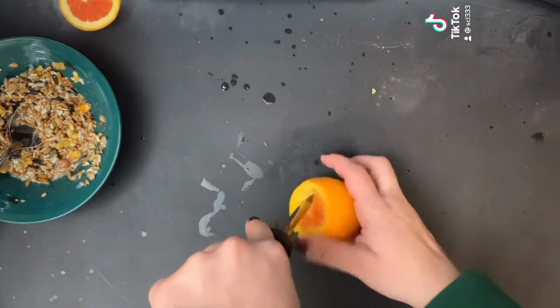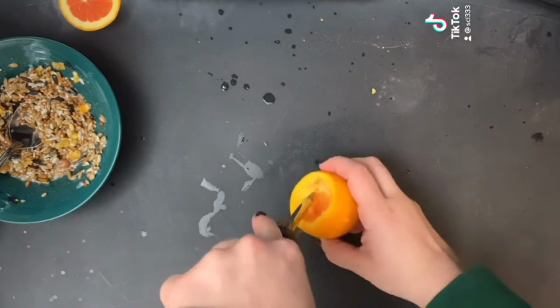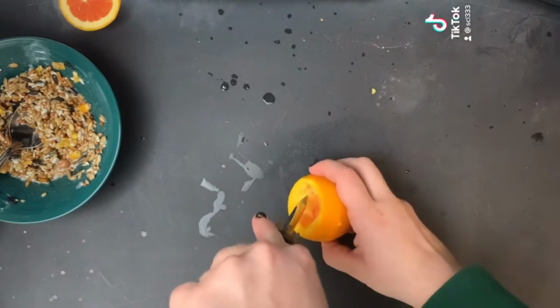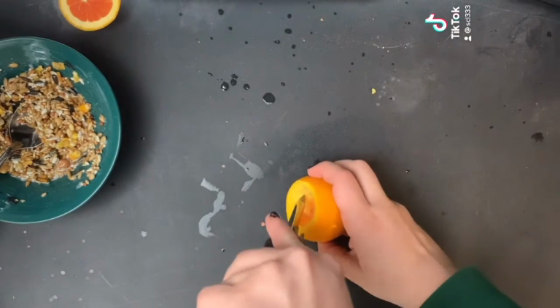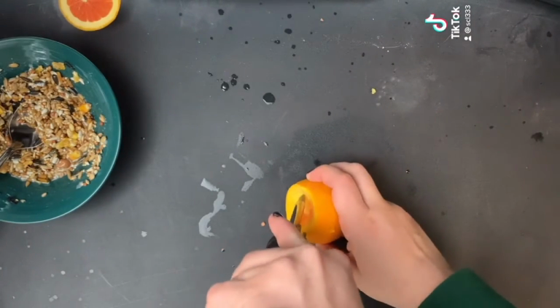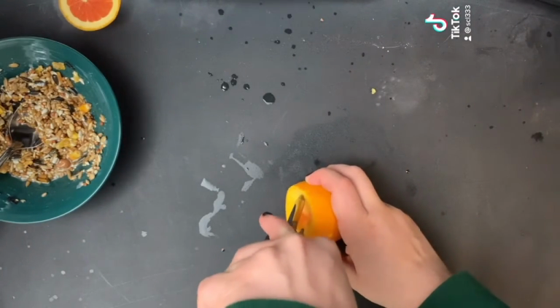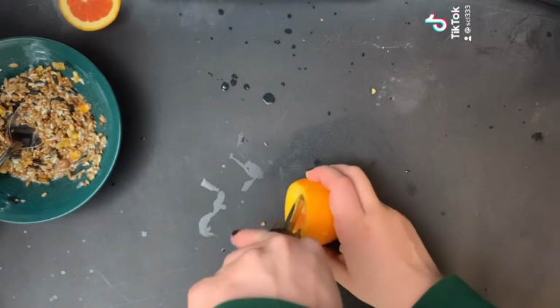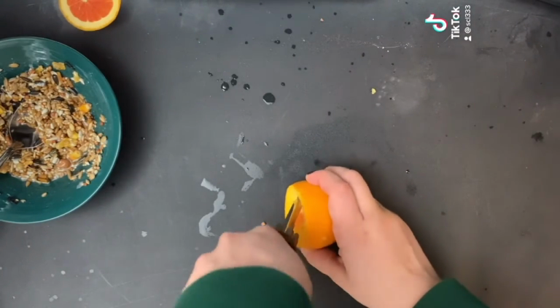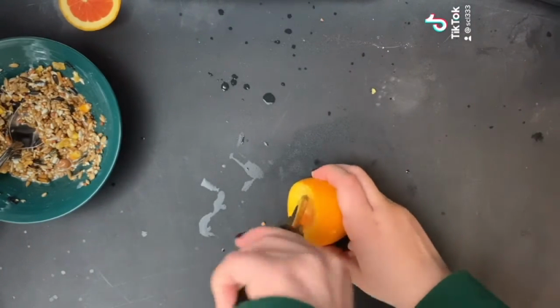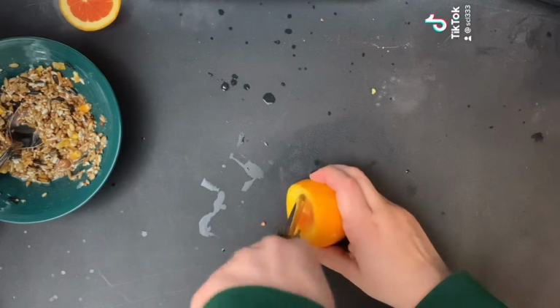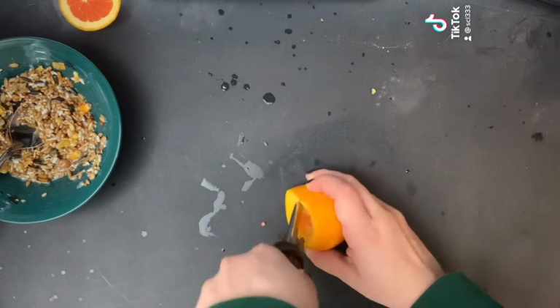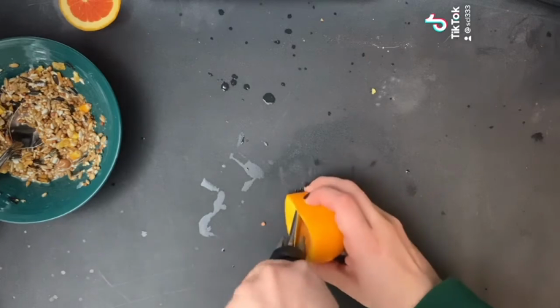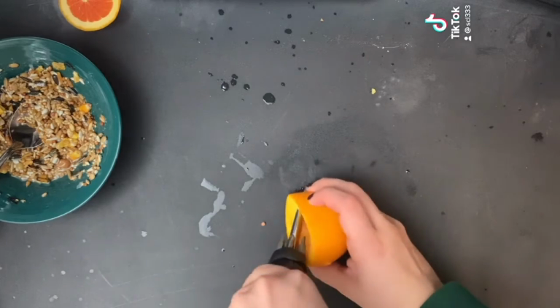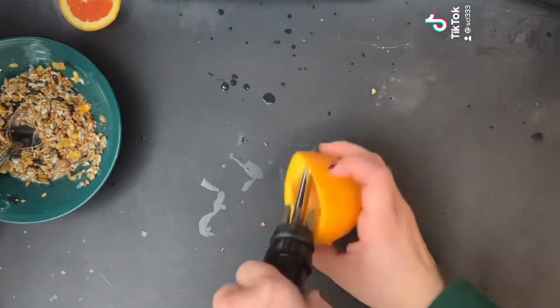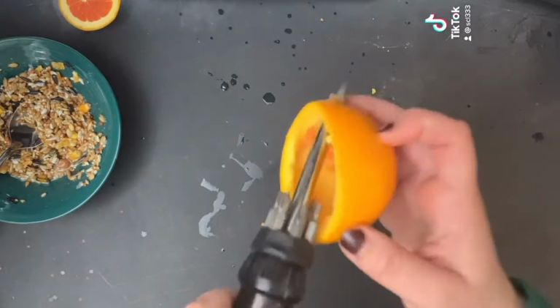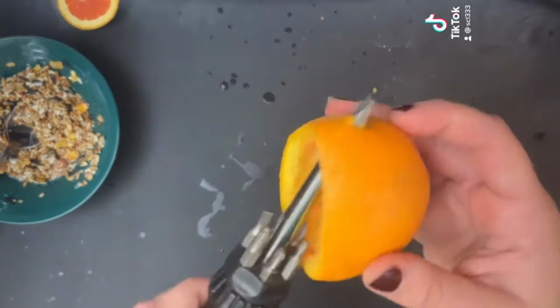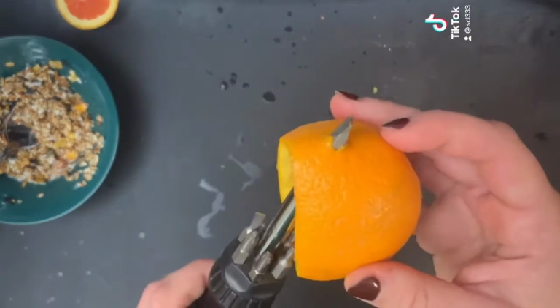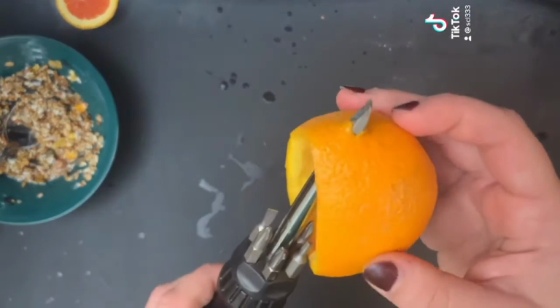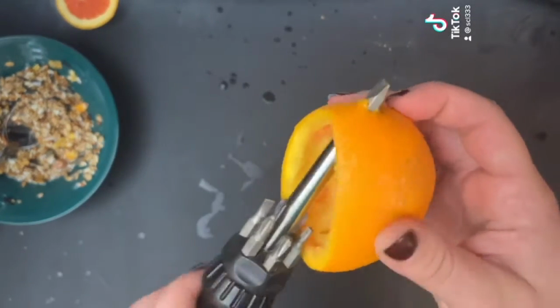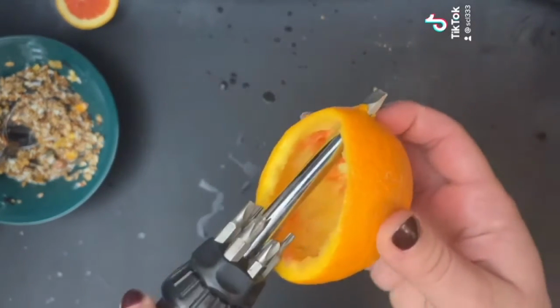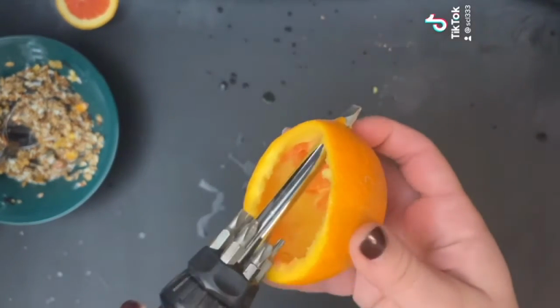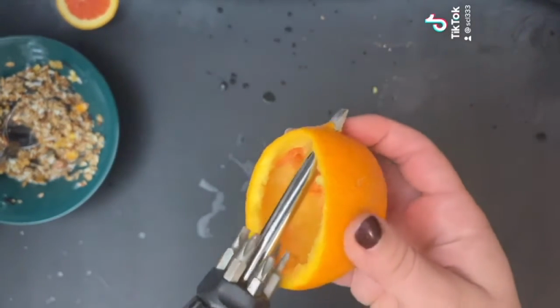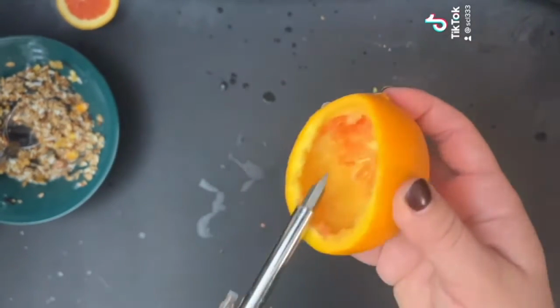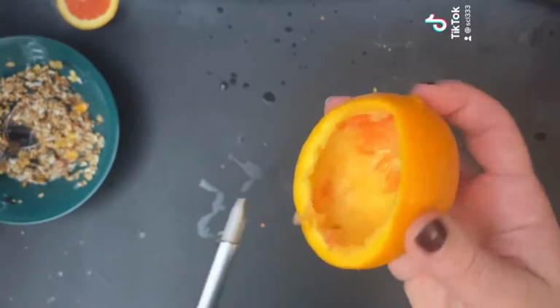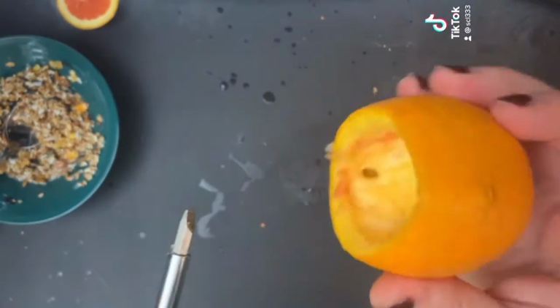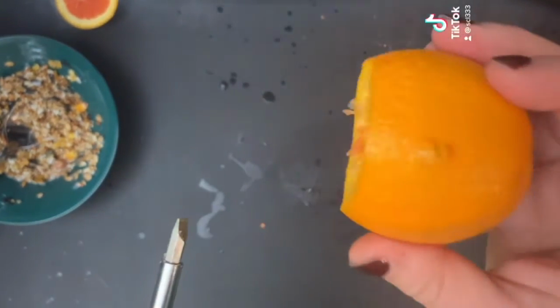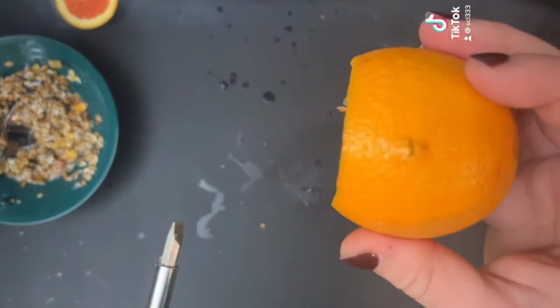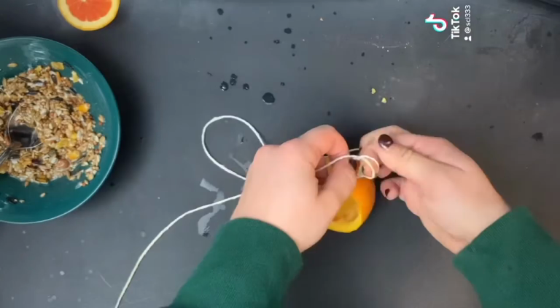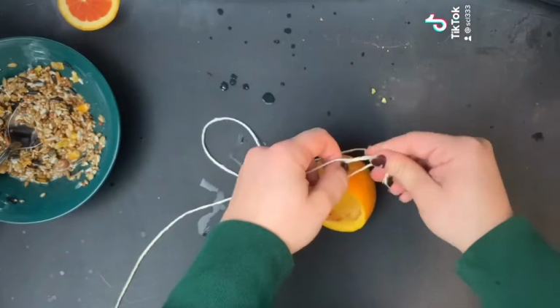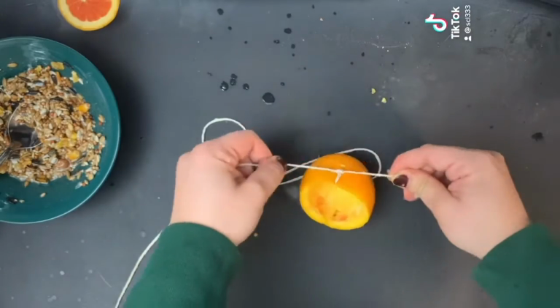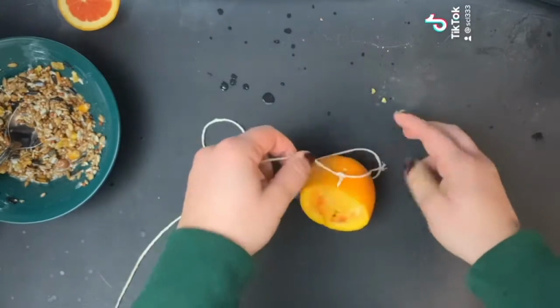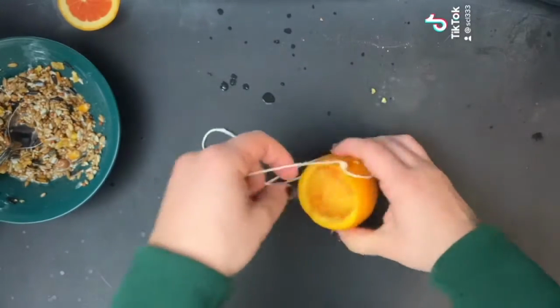Then find a pointy object. I used a screwdriver to poke a hole on both sides of the orange. Make sure you leave space above the hole so it doesn't break.